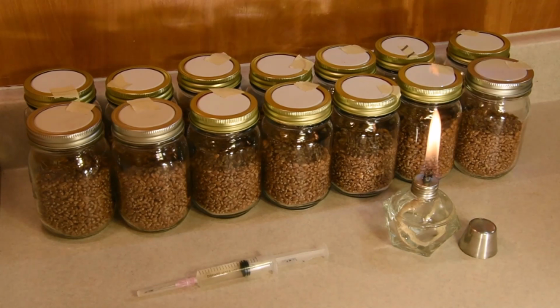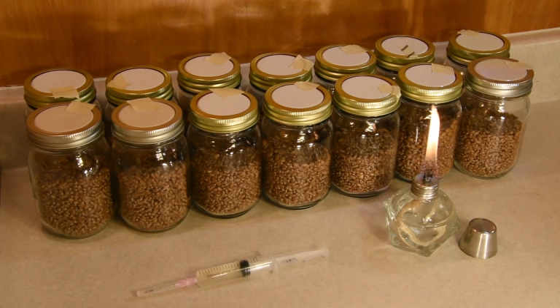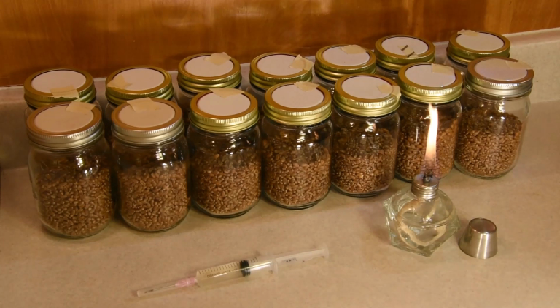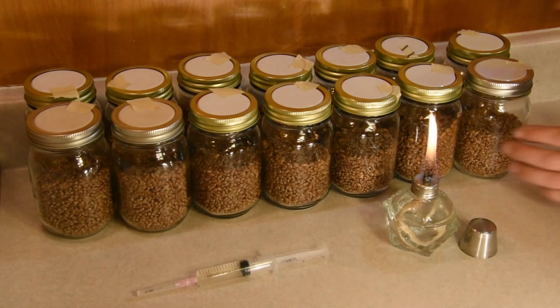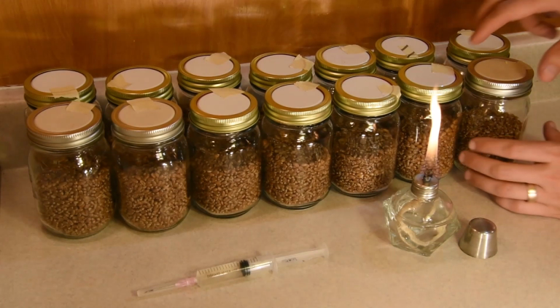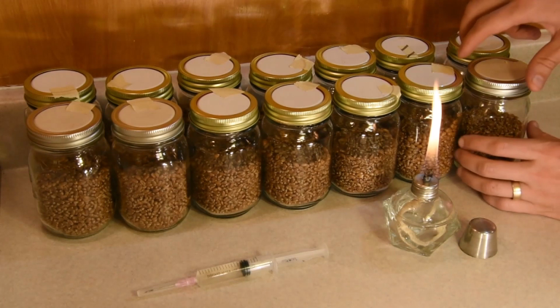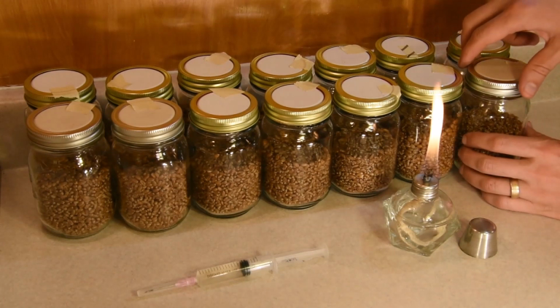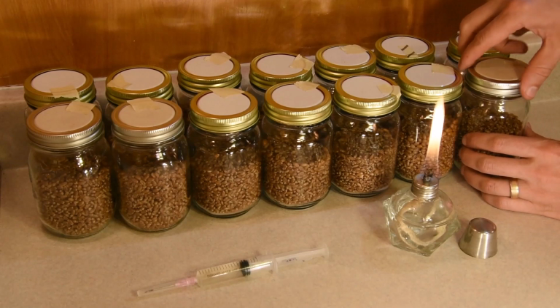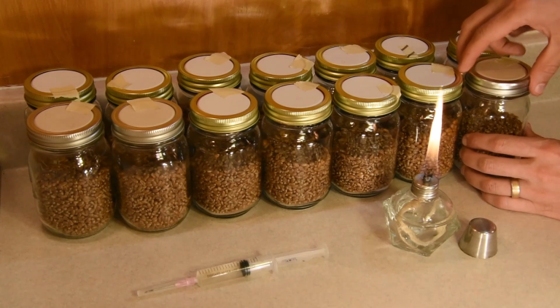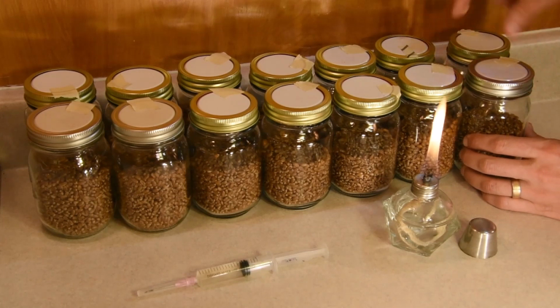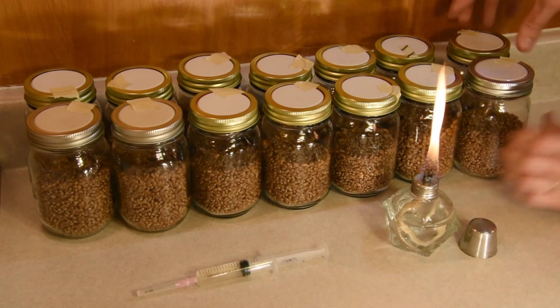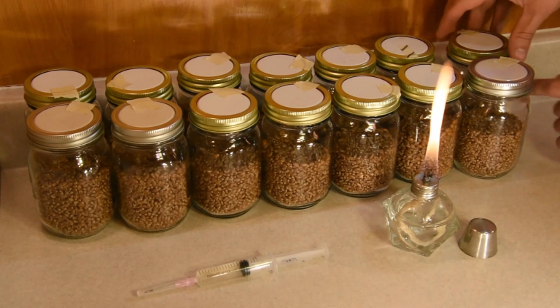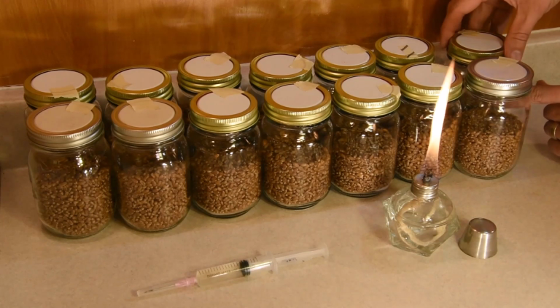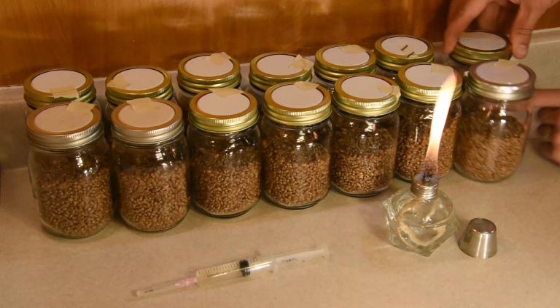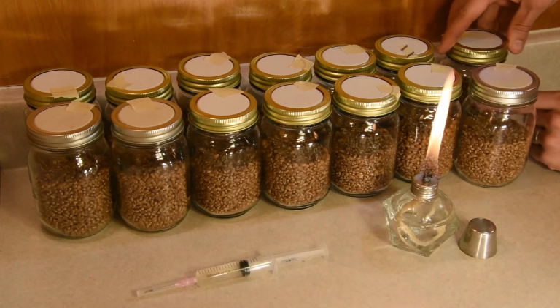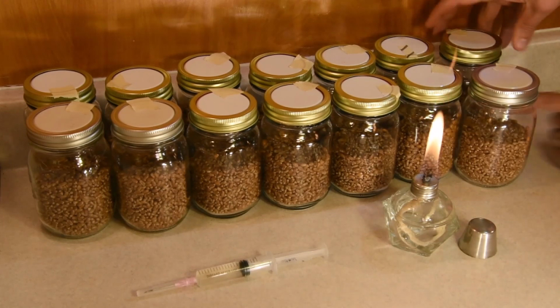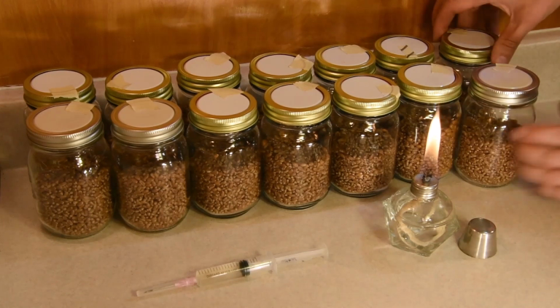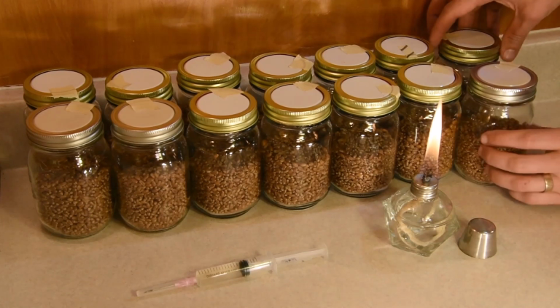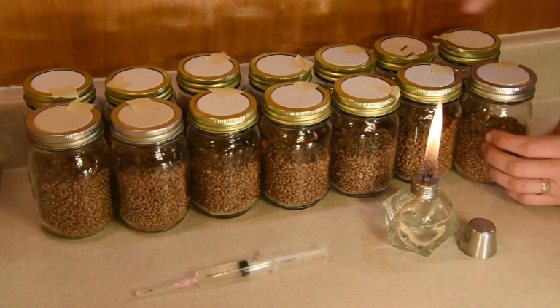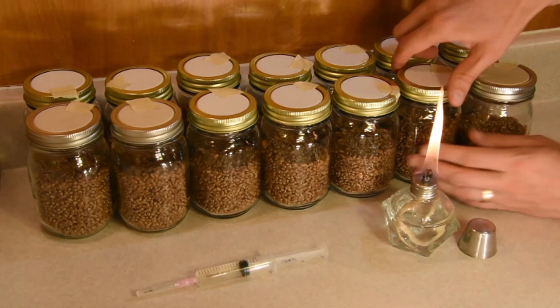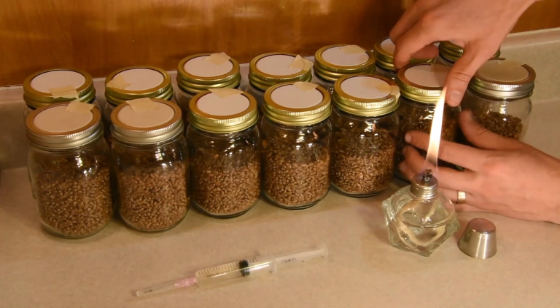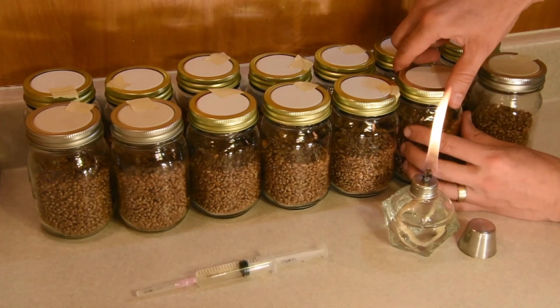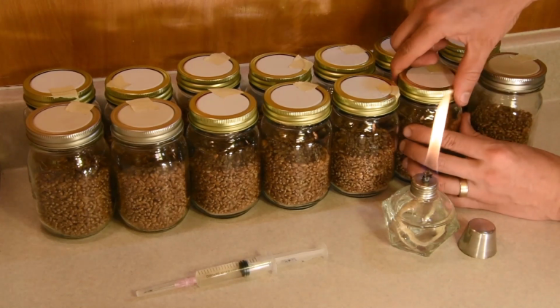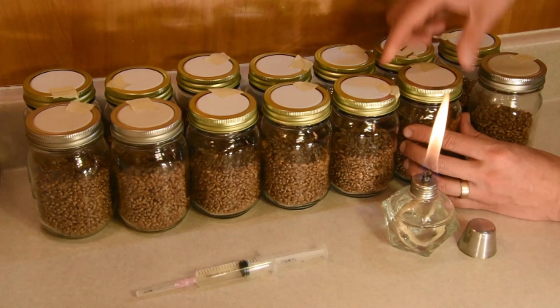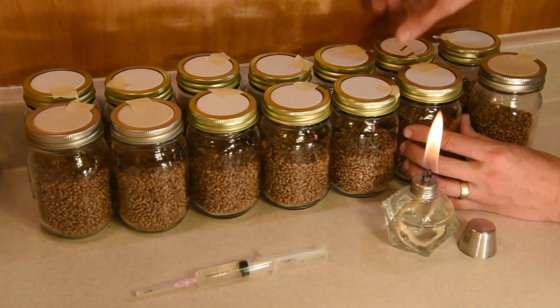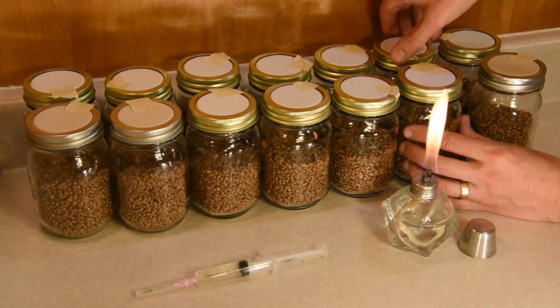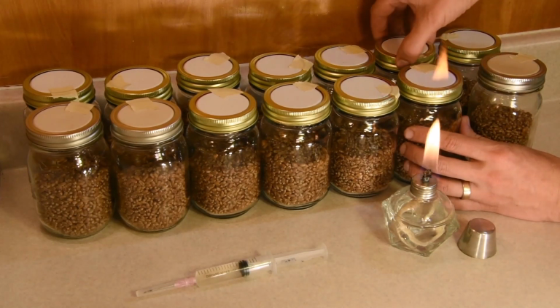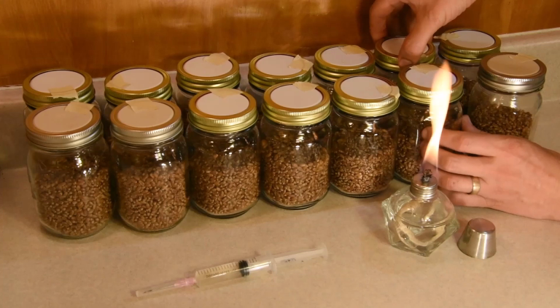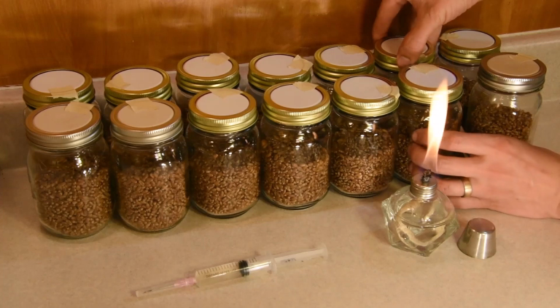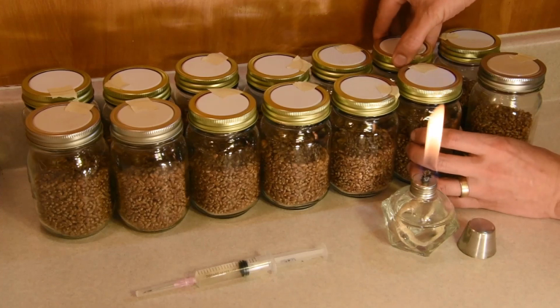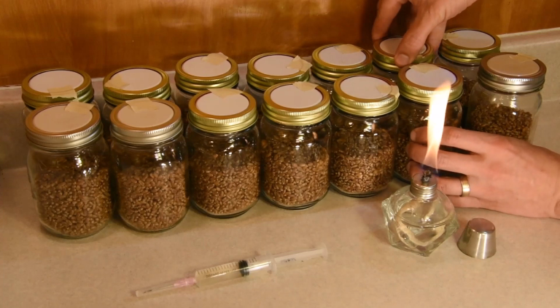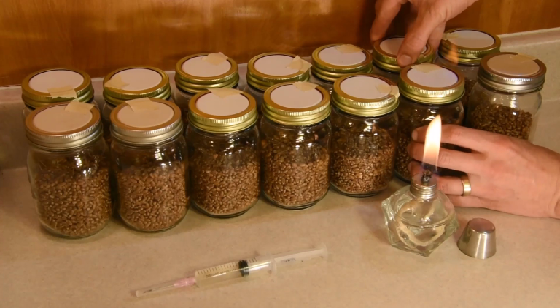I also use an alcohol burner to sterilize the needle before I start, and just in case I make any errors, I can sanitize it in between transfers.